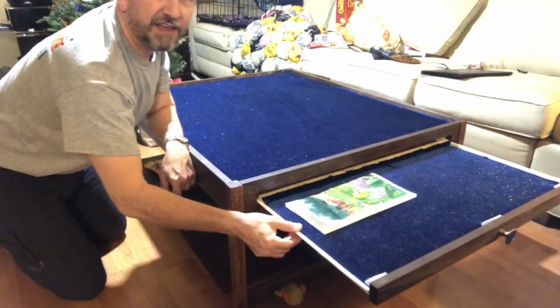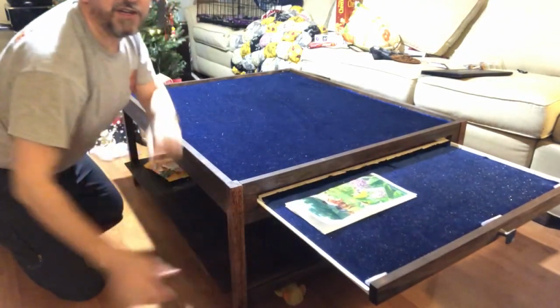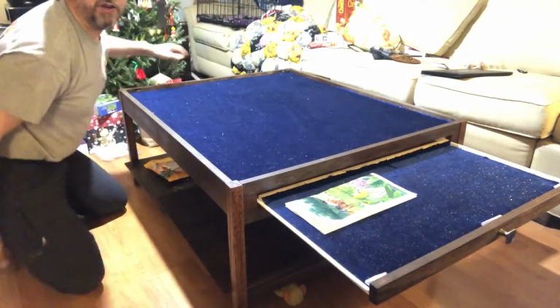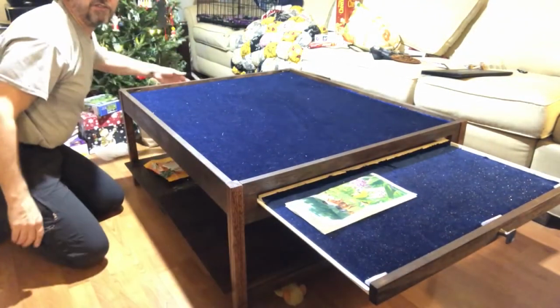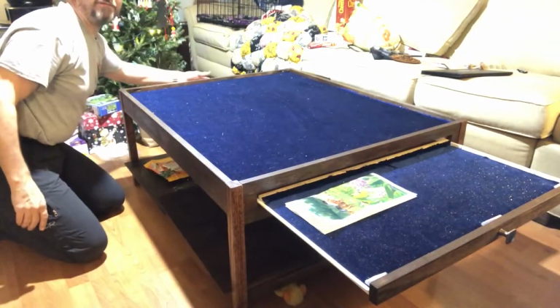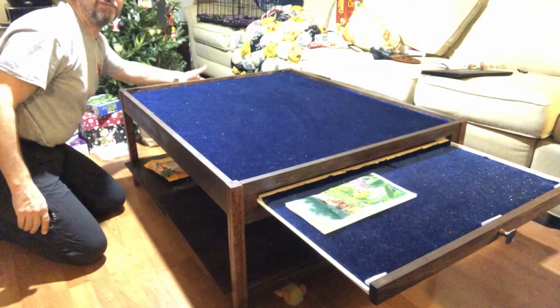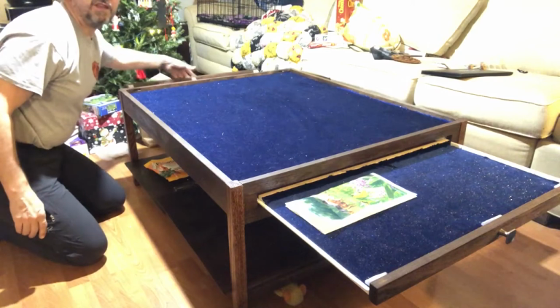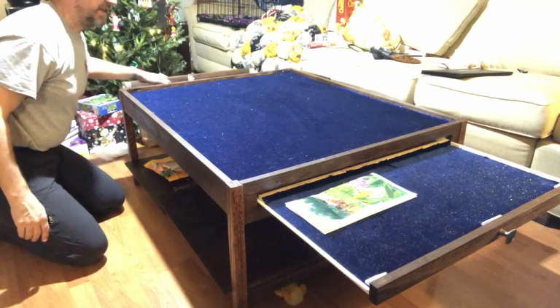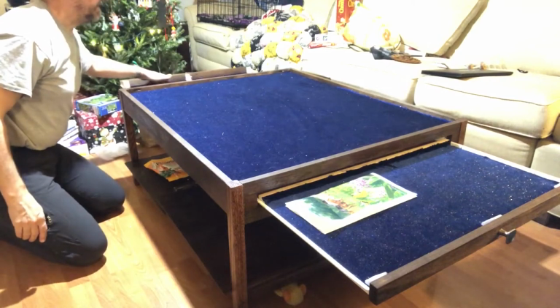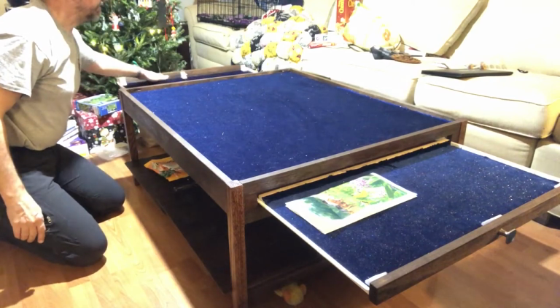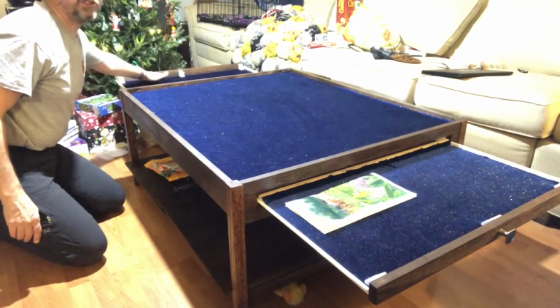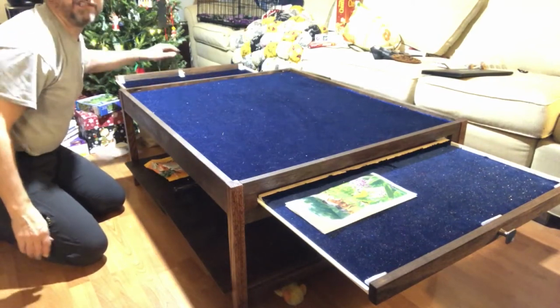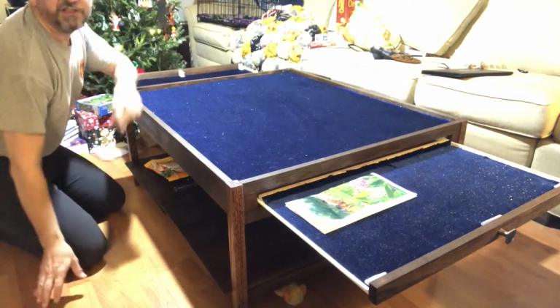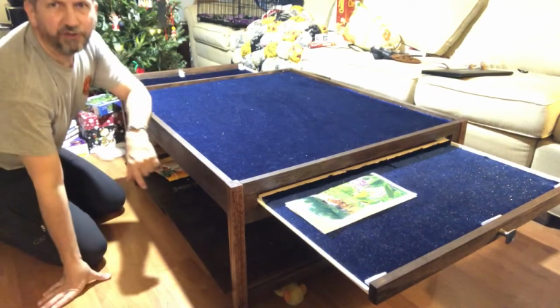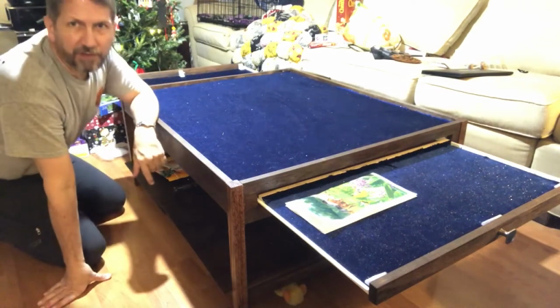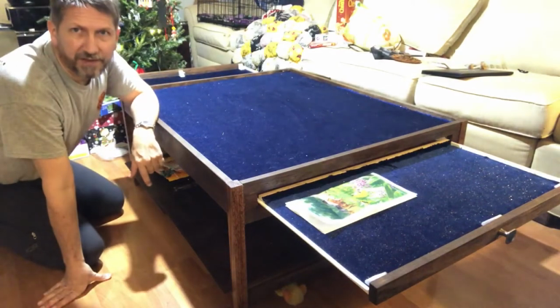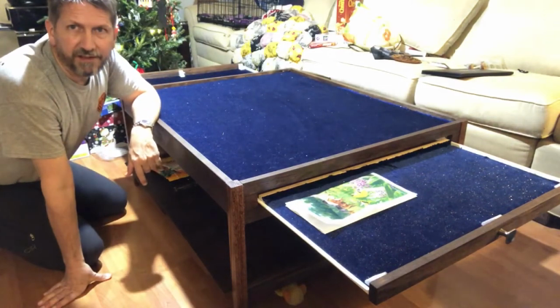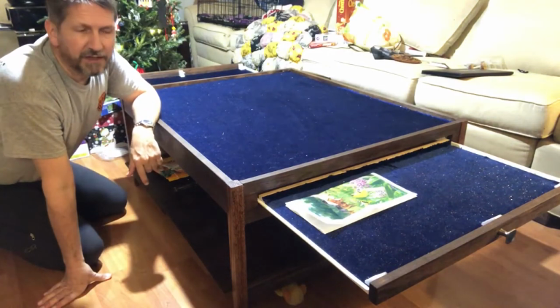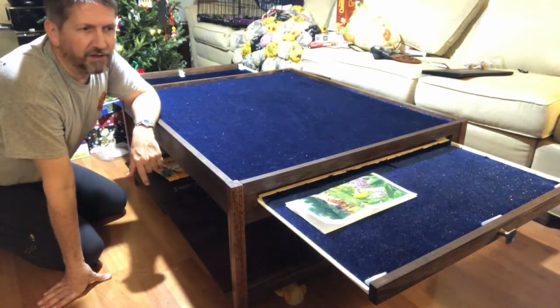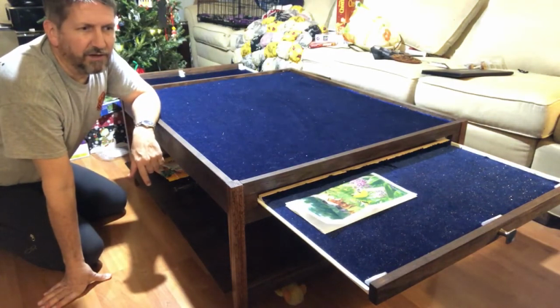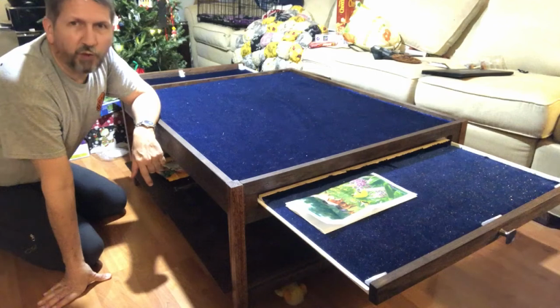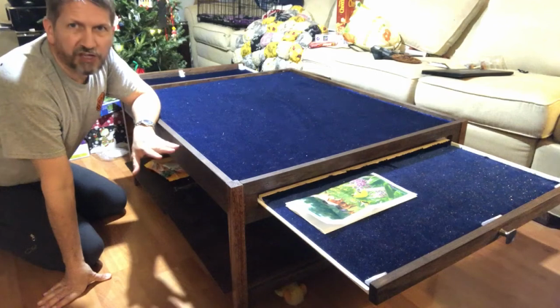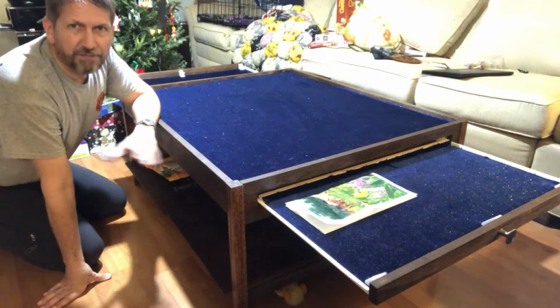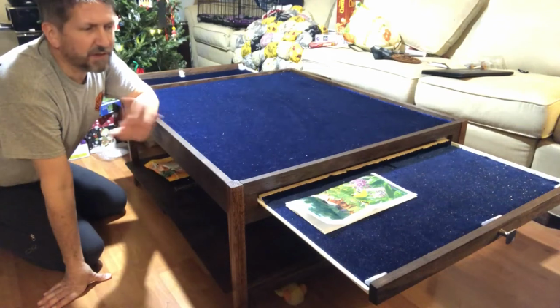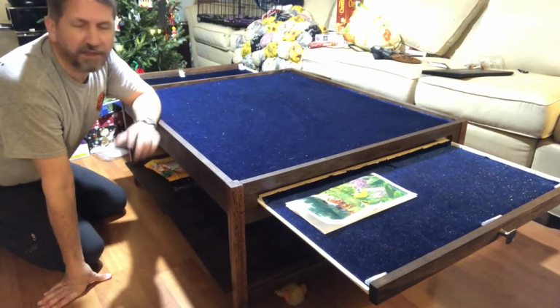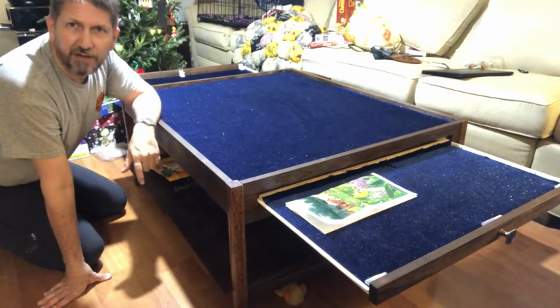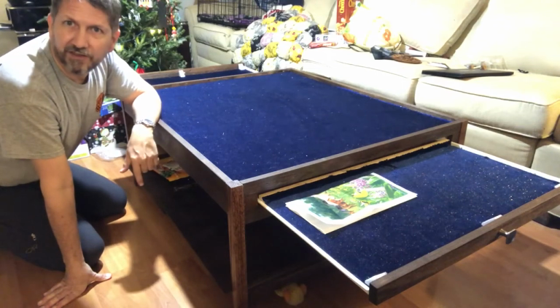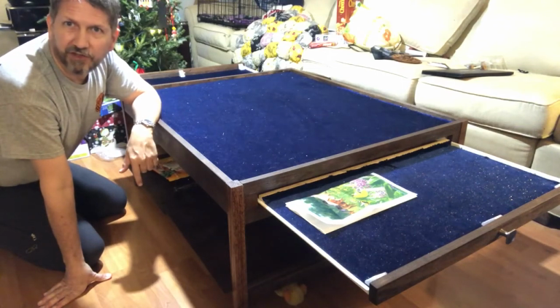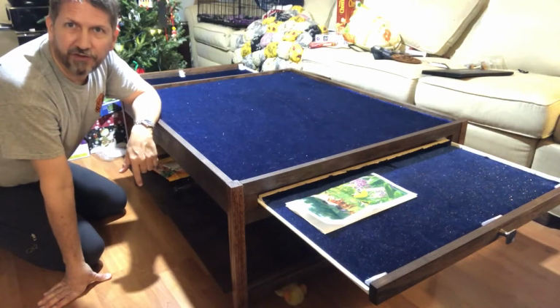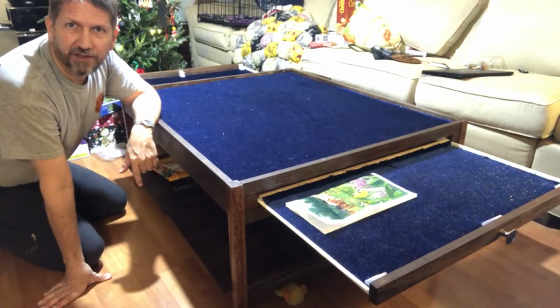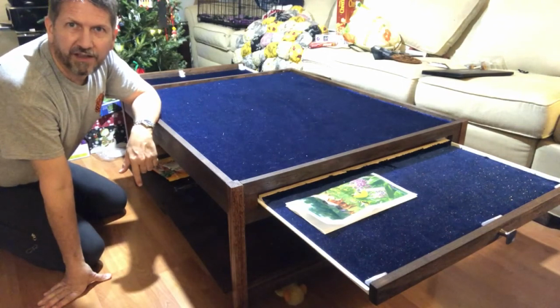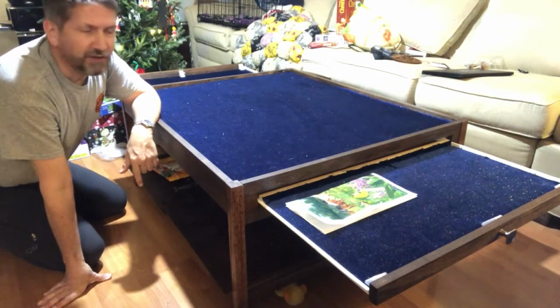There are very shallow drawers that slide out on either side. They give you additional surface to store puzzle pieces in. They're all quite shallow, but that's okay because jigsaw puzzles aren't very thick.